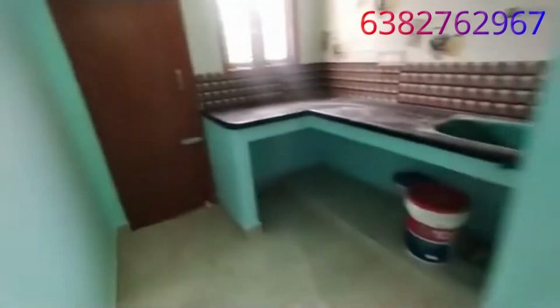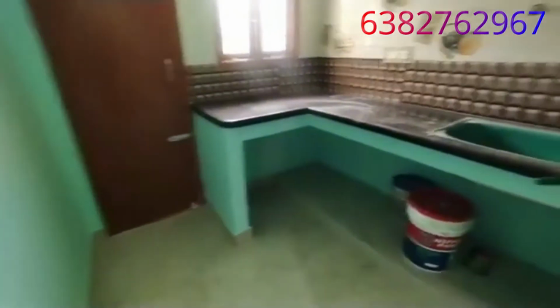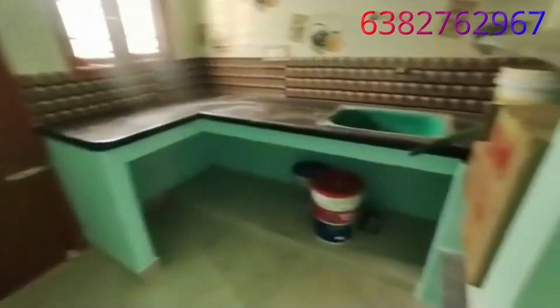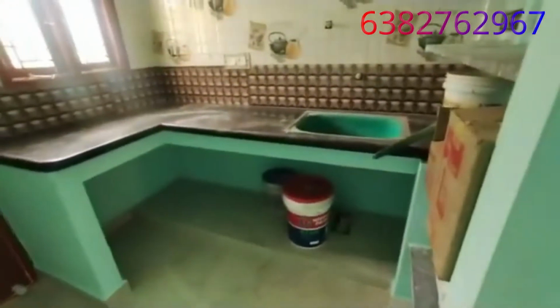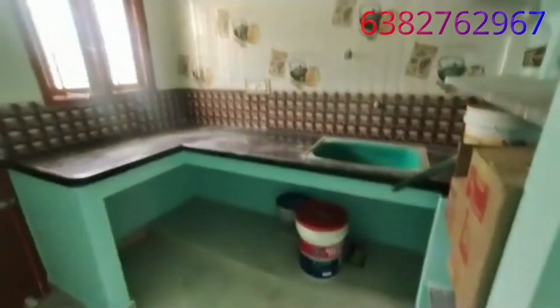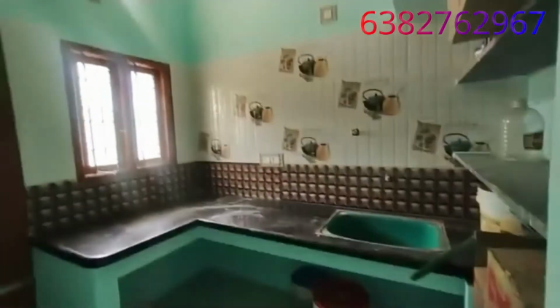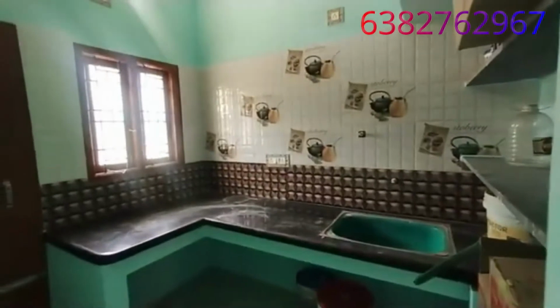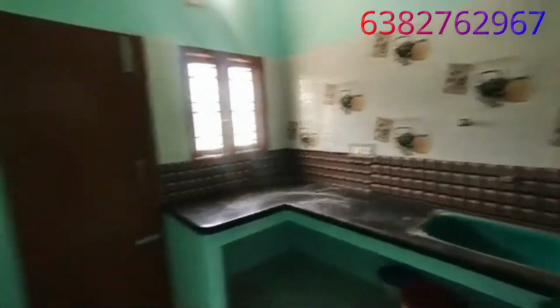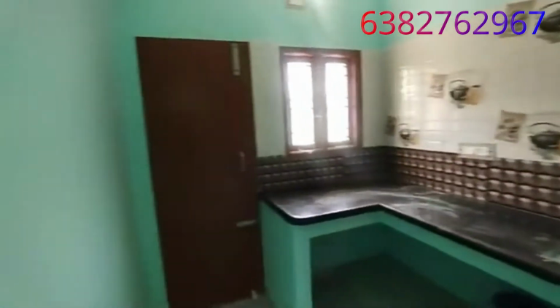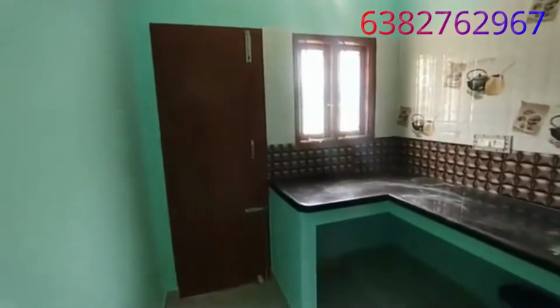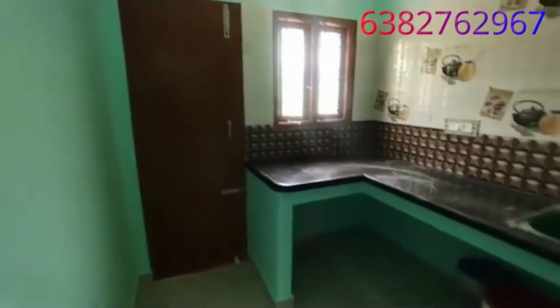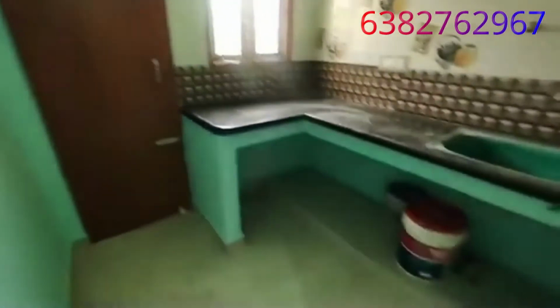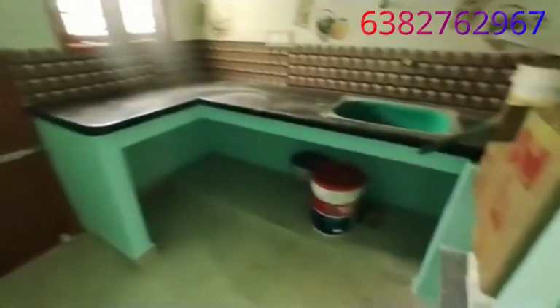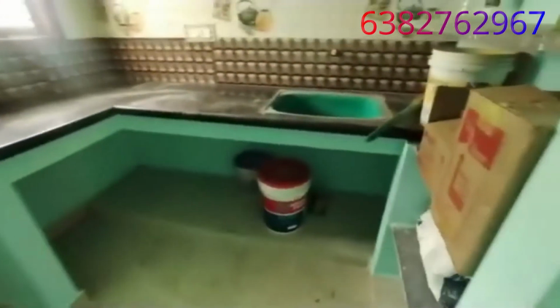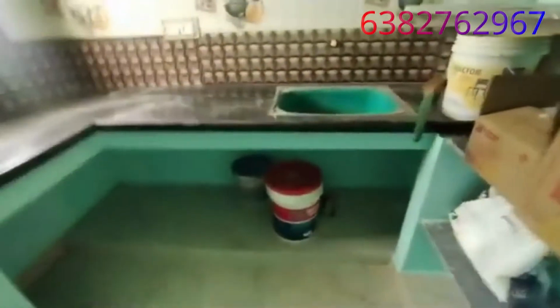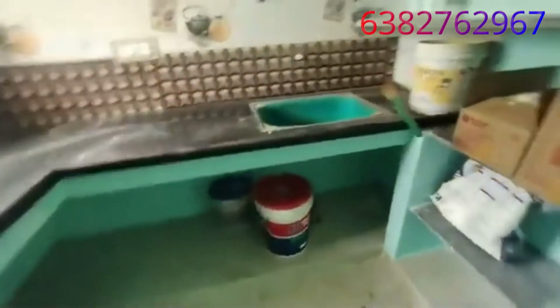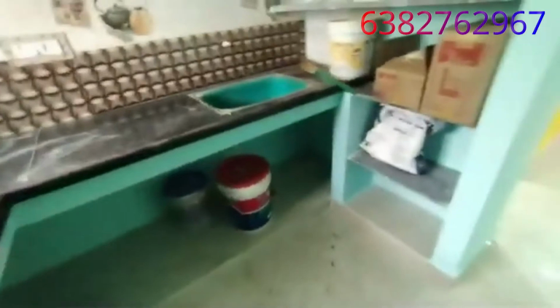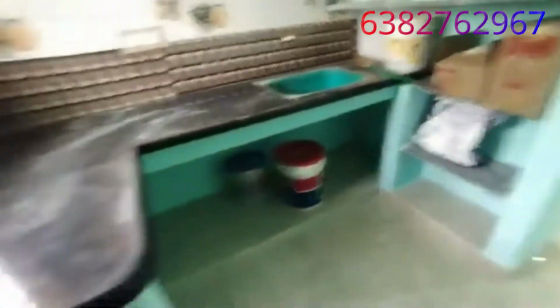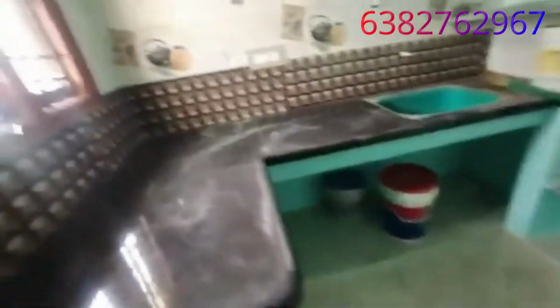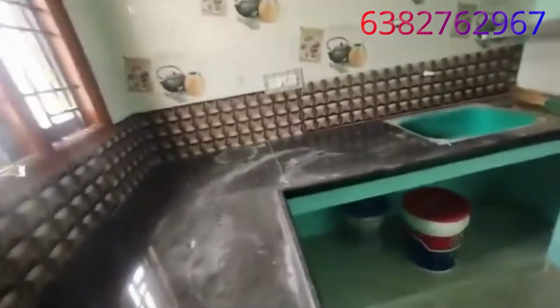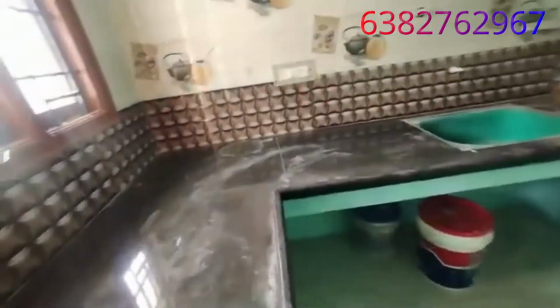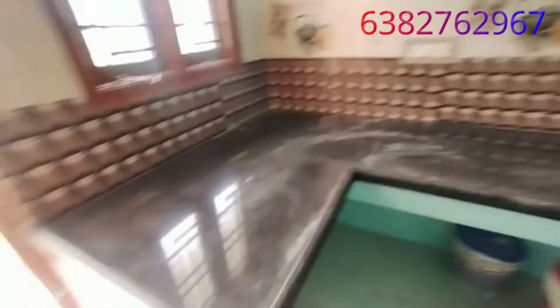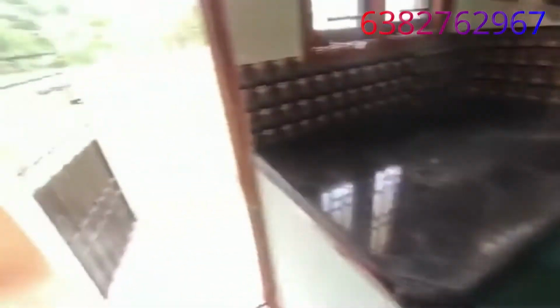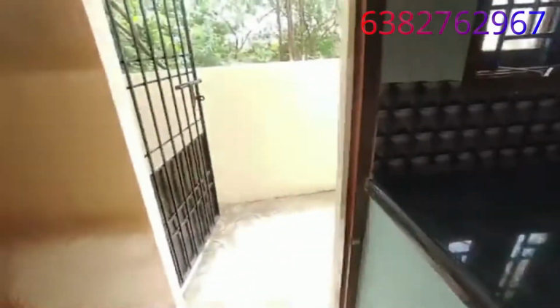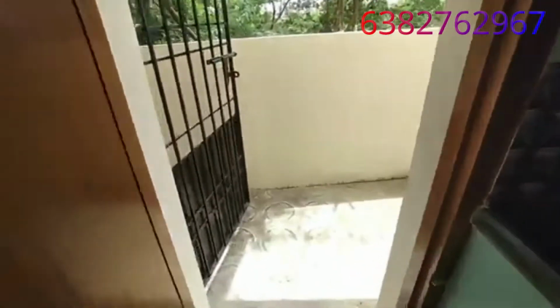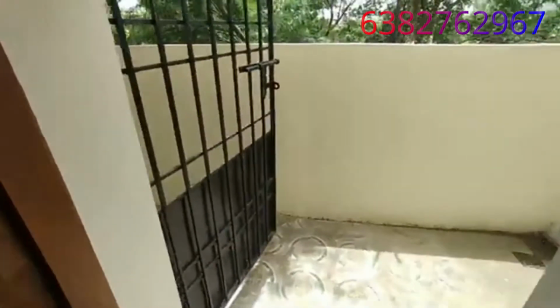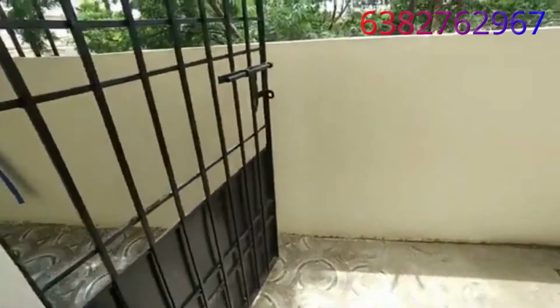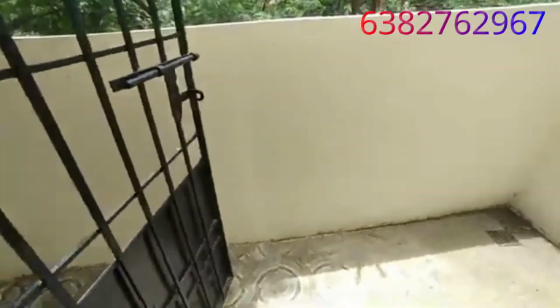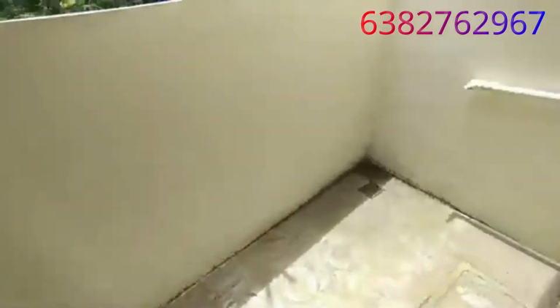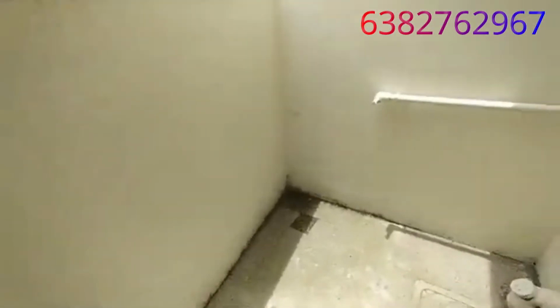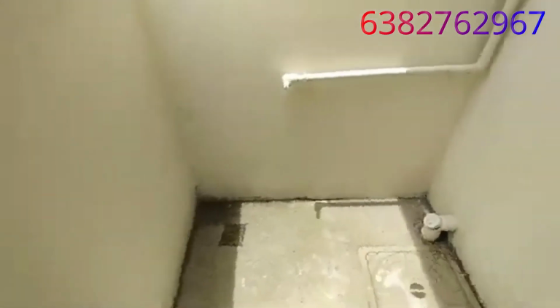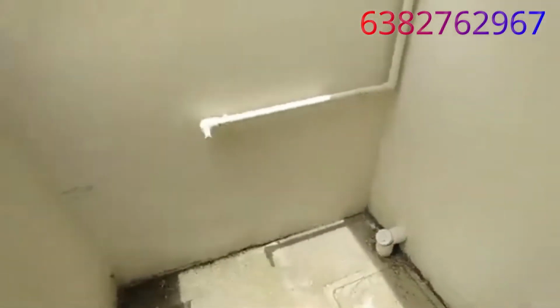This is the kitchen area. Here is a door leading to the service area. There is a 2-foot gap and a 3-foot gap in this section.